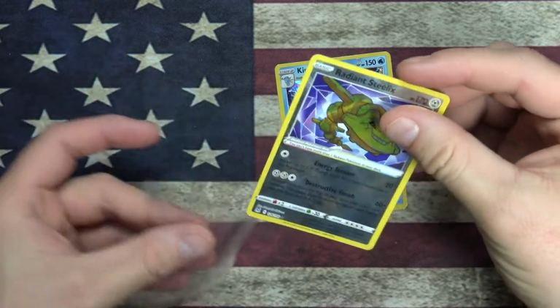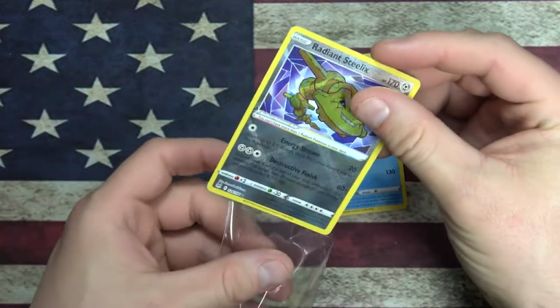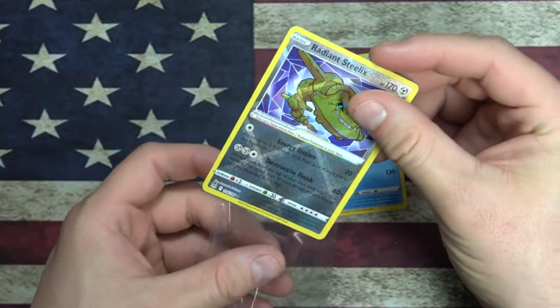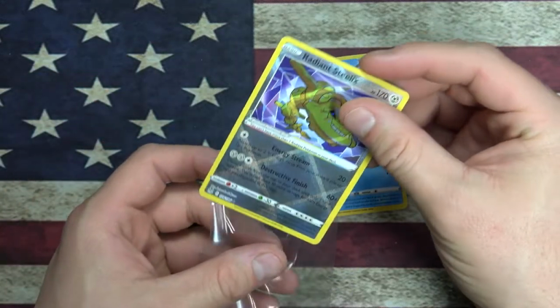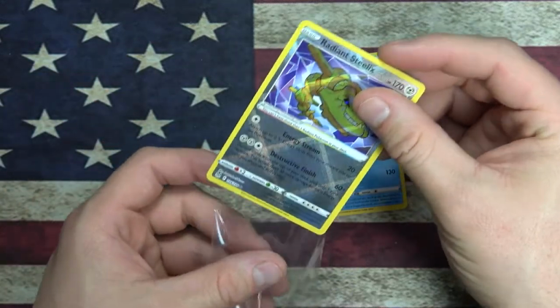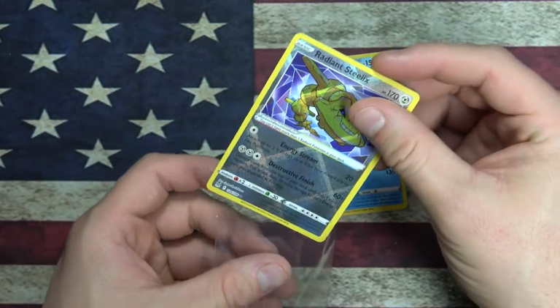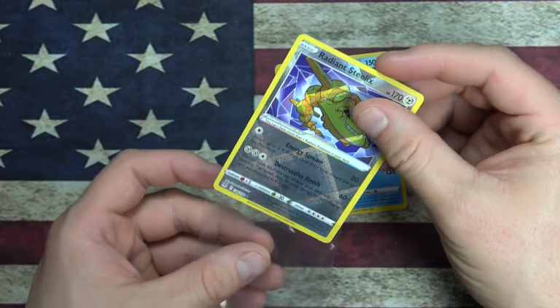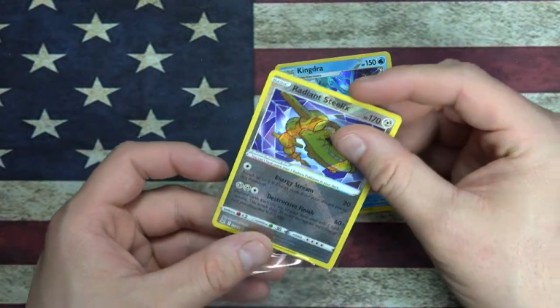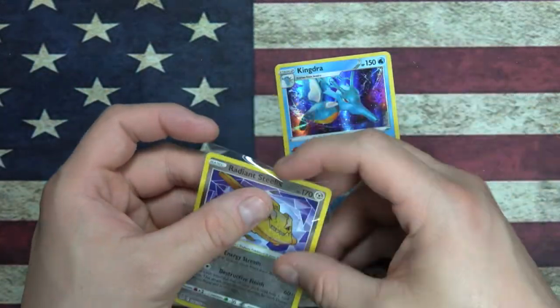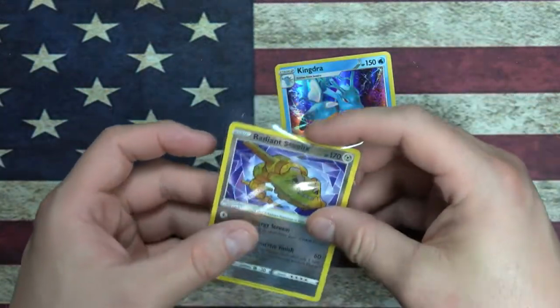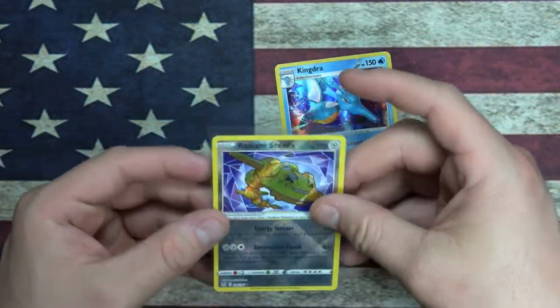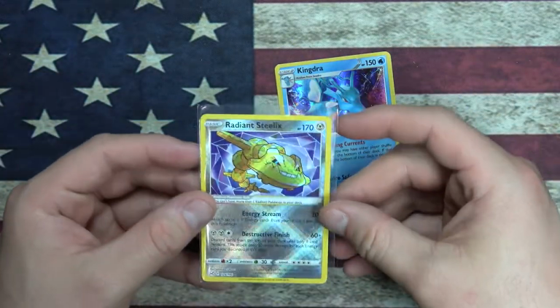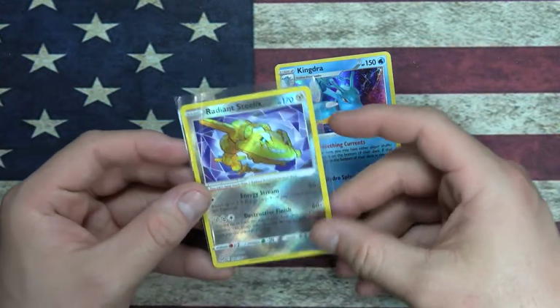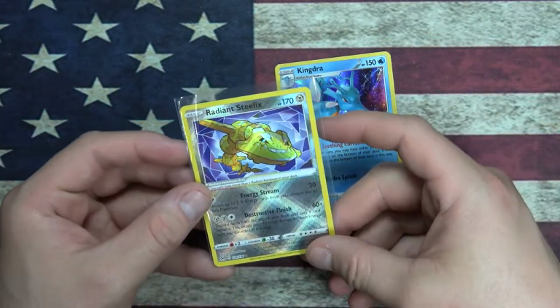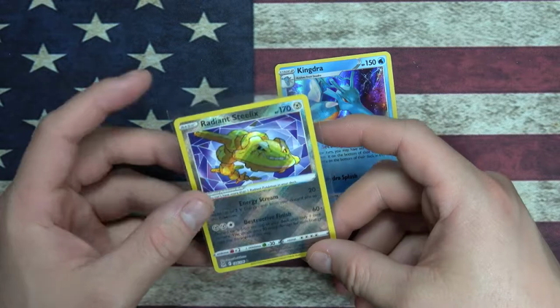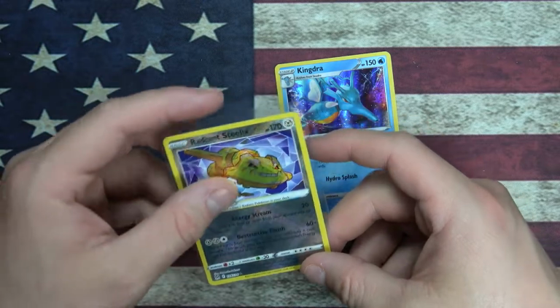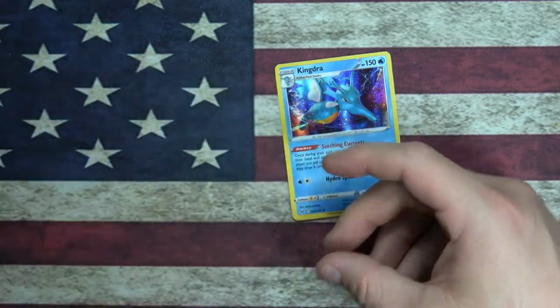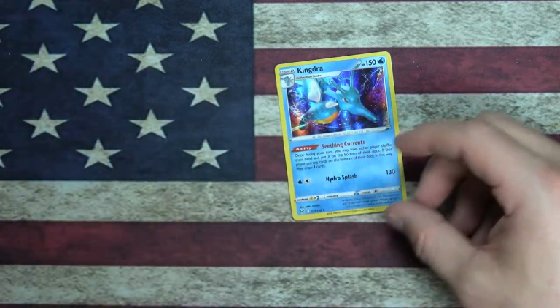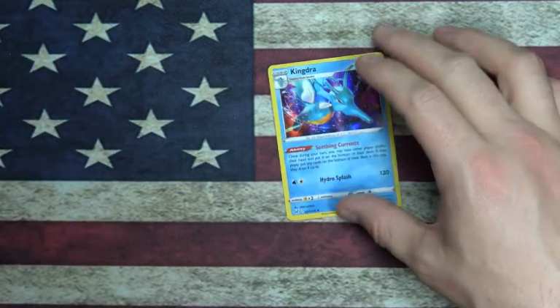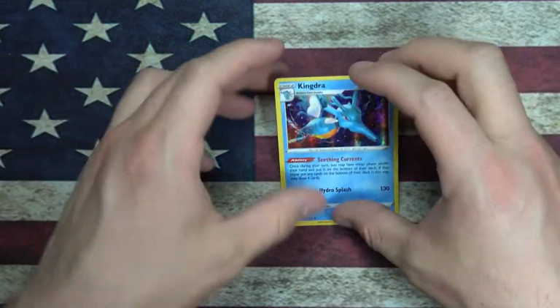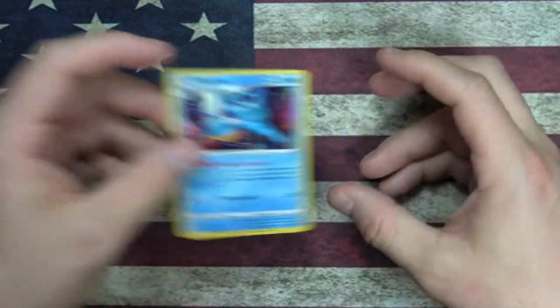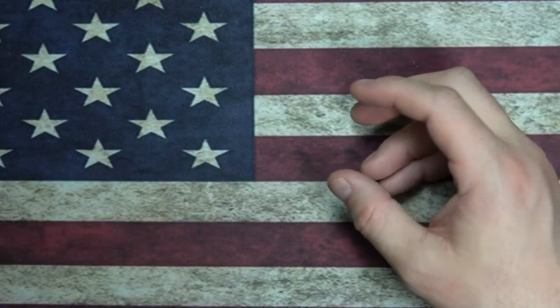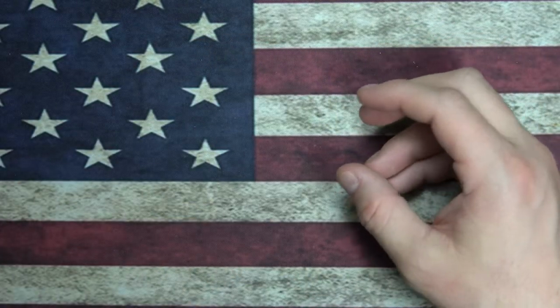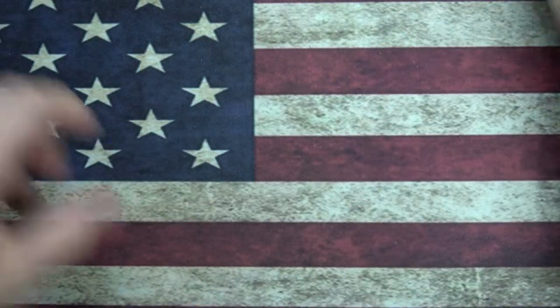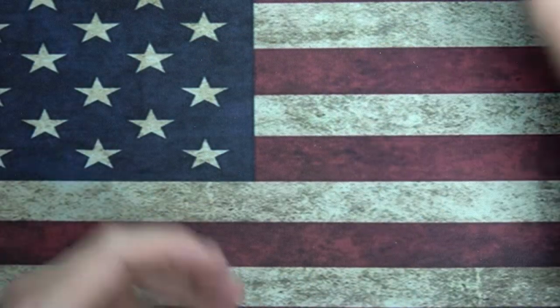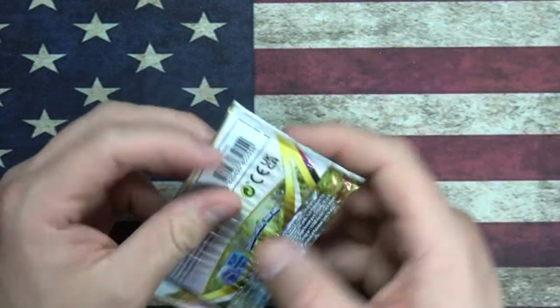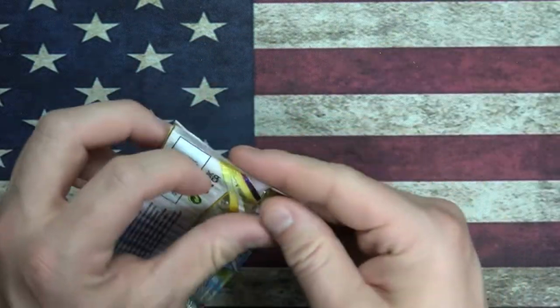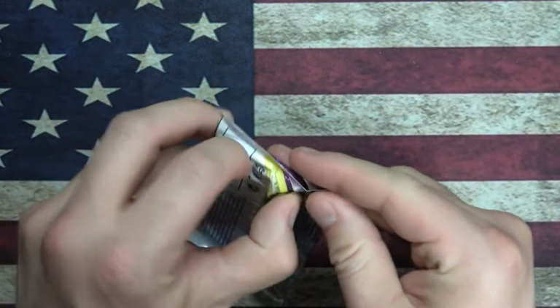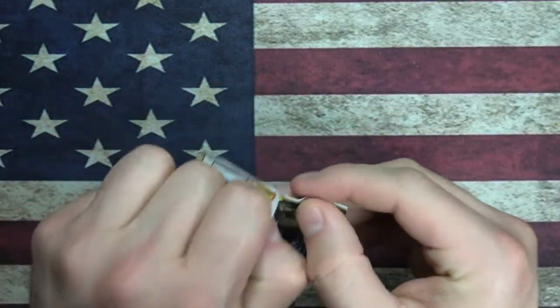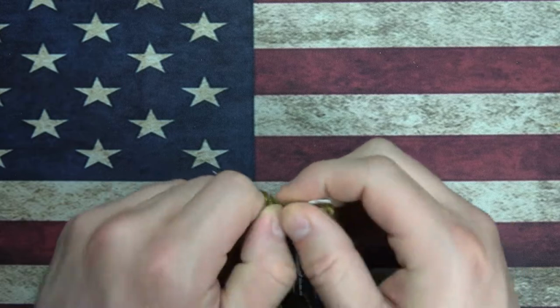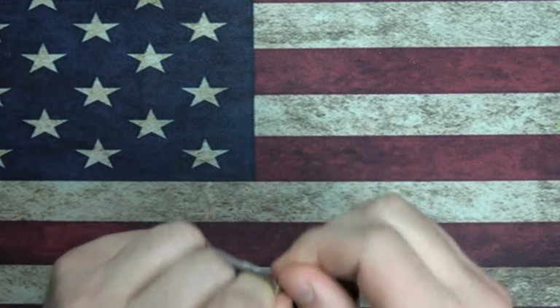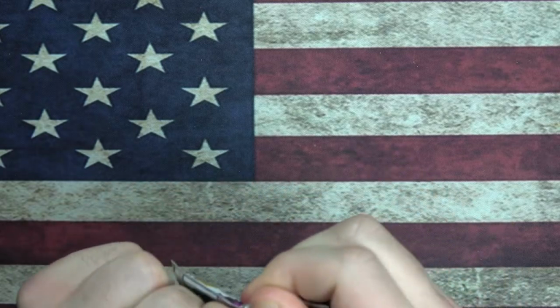We're definitely getting a sleeve on this Radiant Steelix - it's got Energy Stream and Destructive Finish. It's got a high retreat cost though. Regular Foil on the Kingdra - that is spicy.